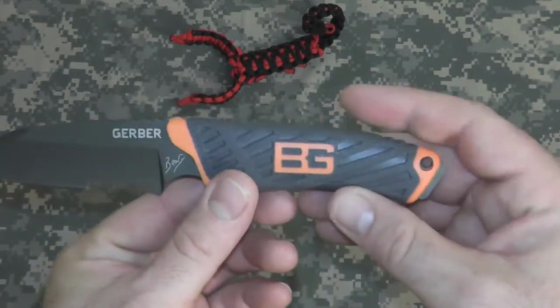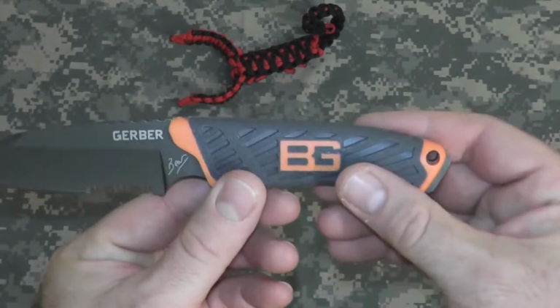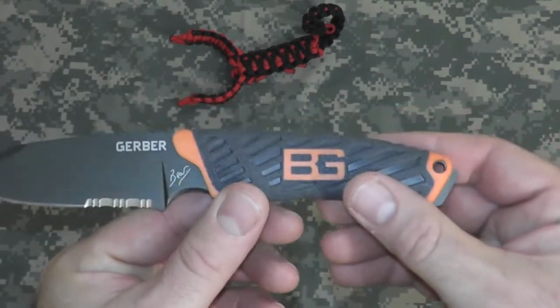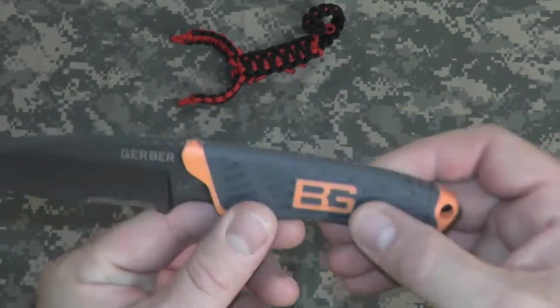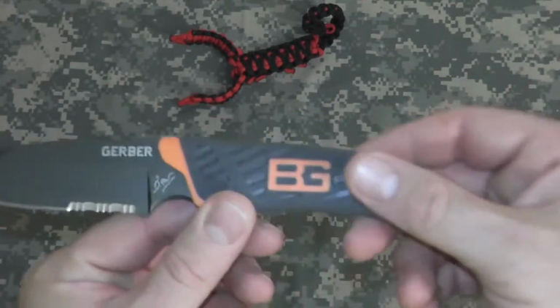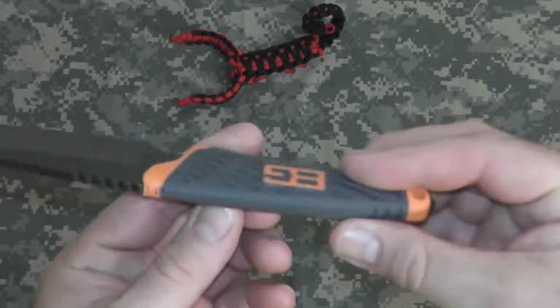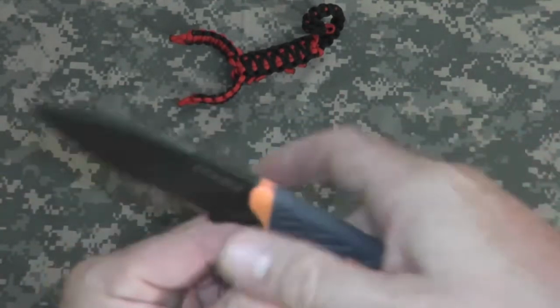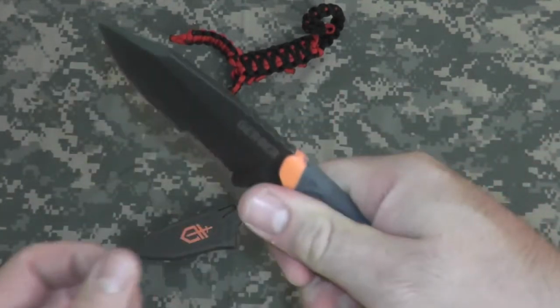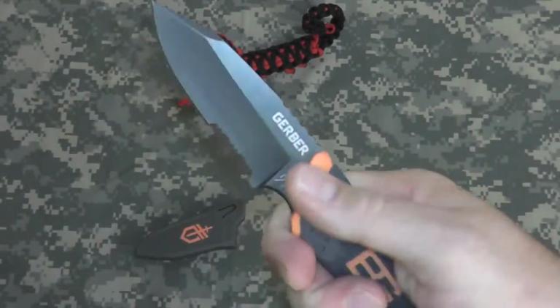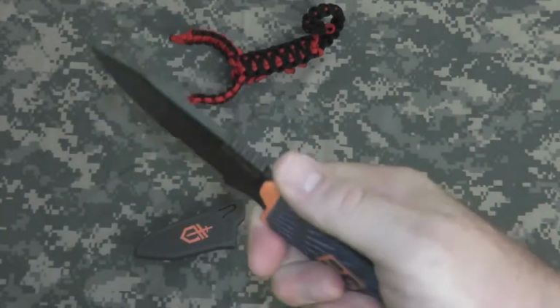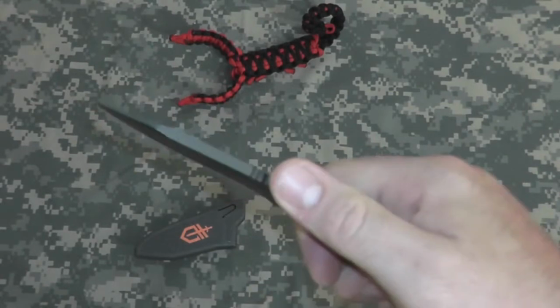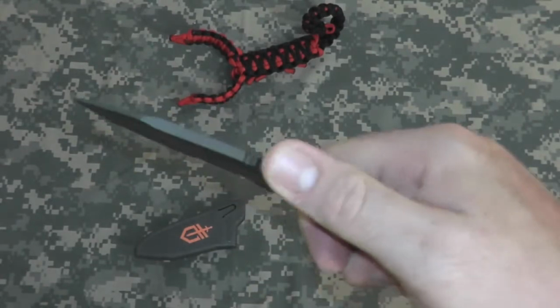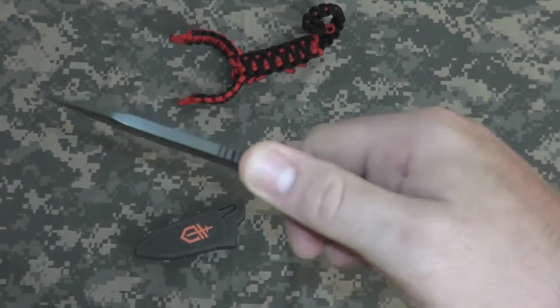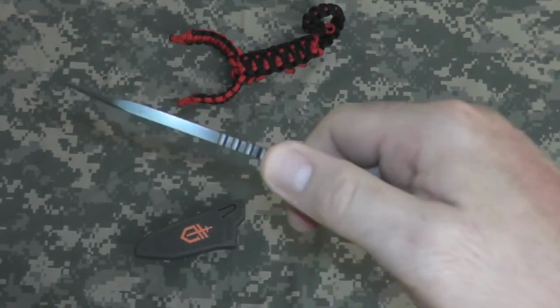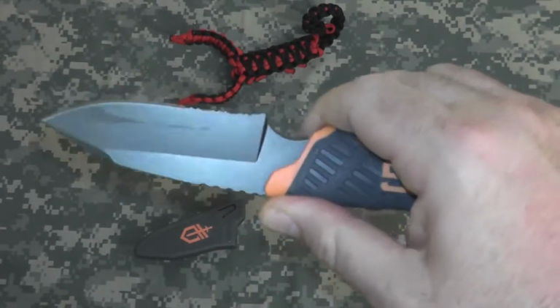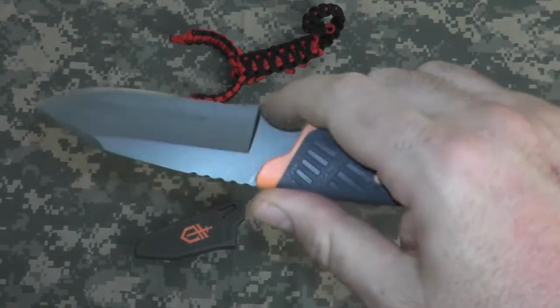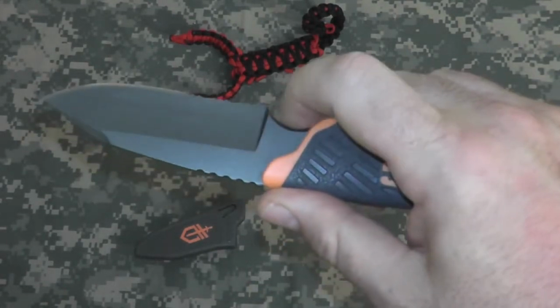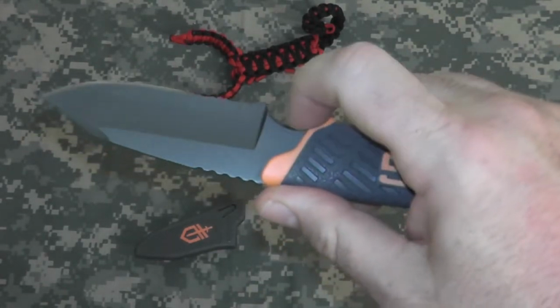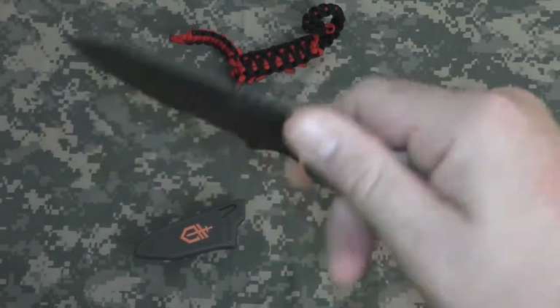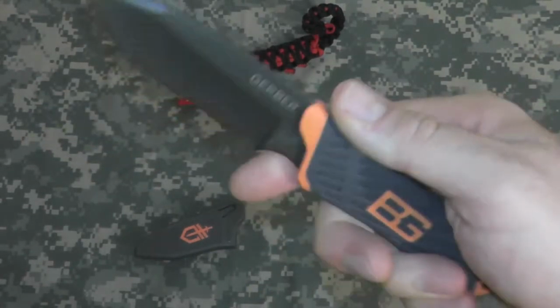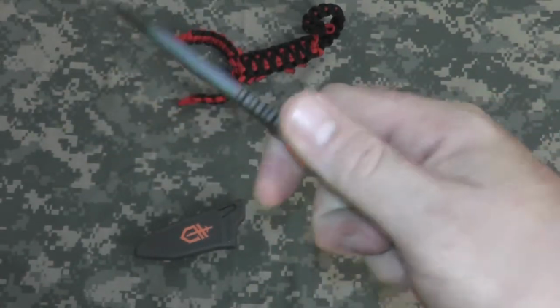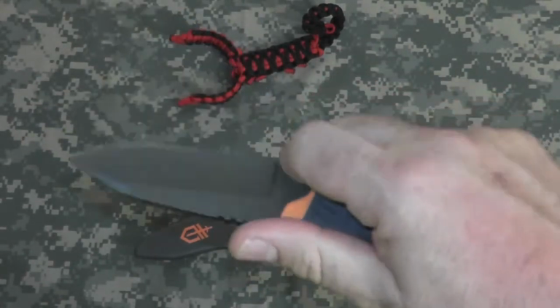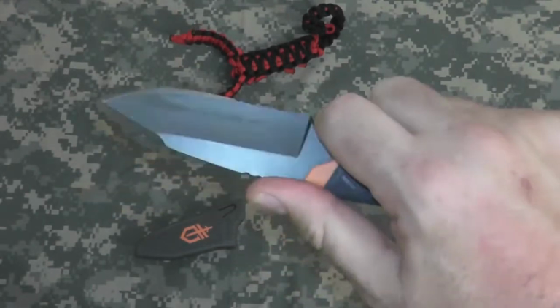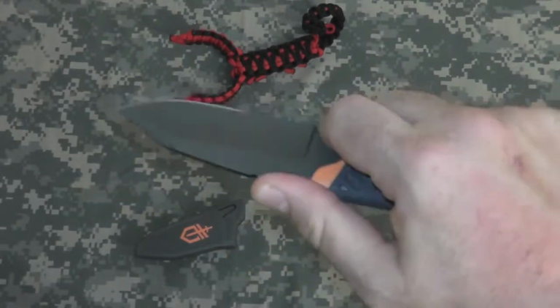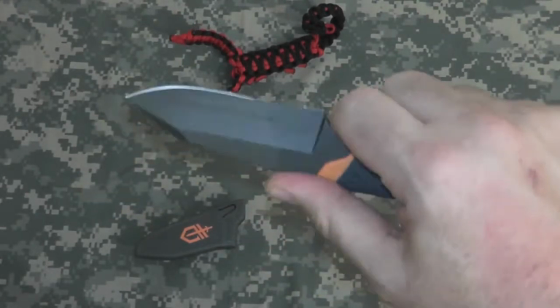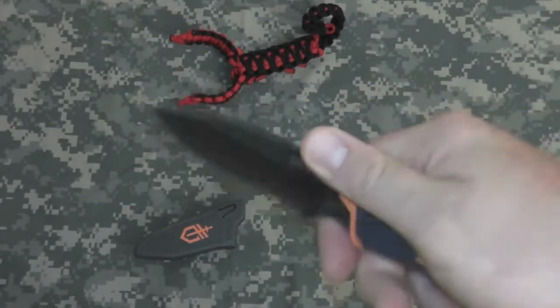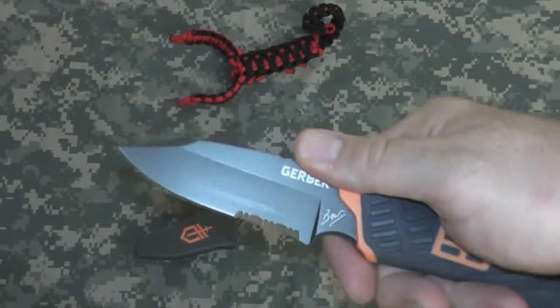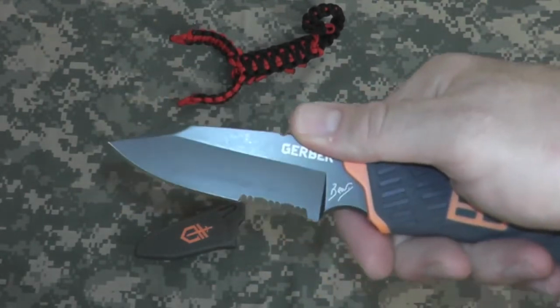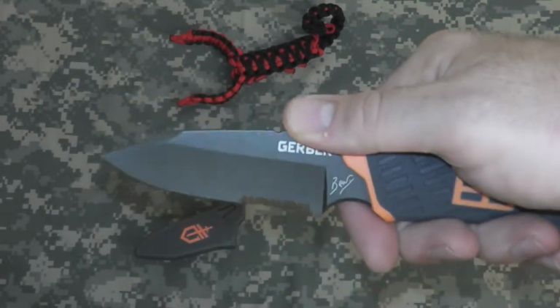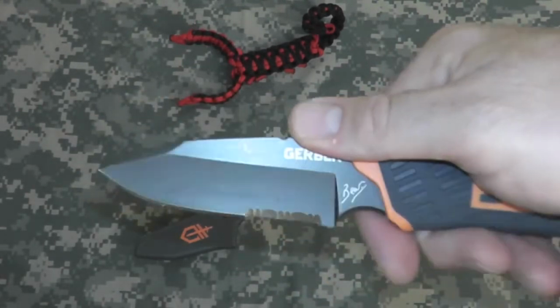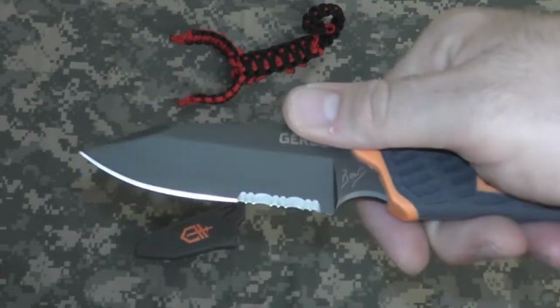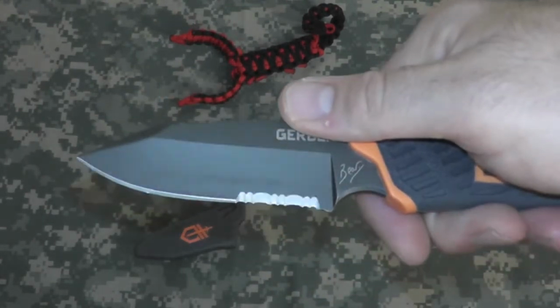I do like the handle — nice molded rubber, very grippy. We have top thumb grooves here, and a cutout for your finger for getting in there to do some fine work, some whittling, some carving.